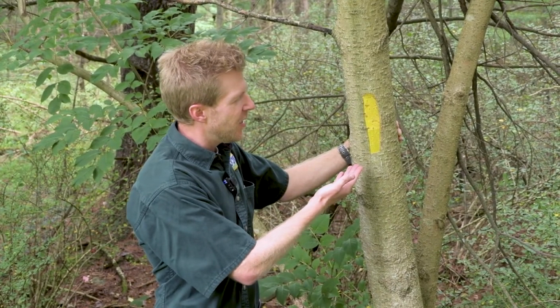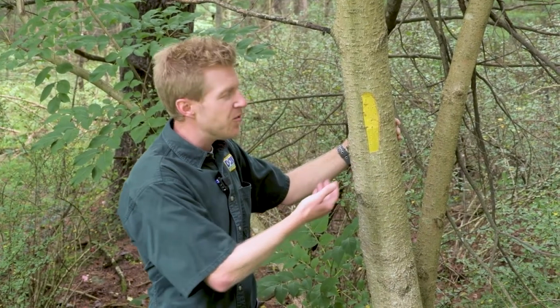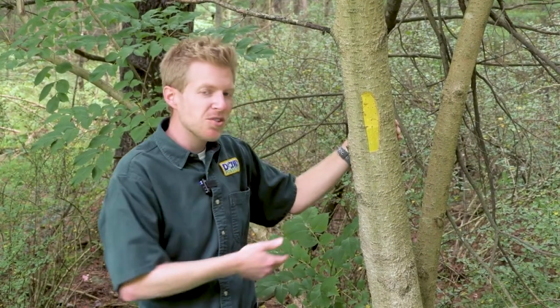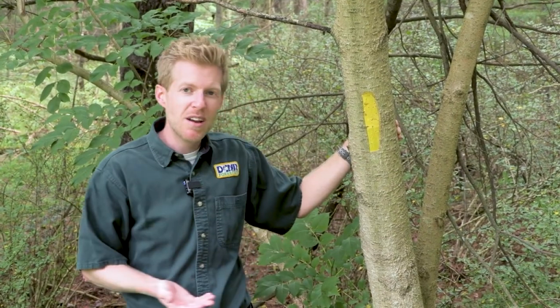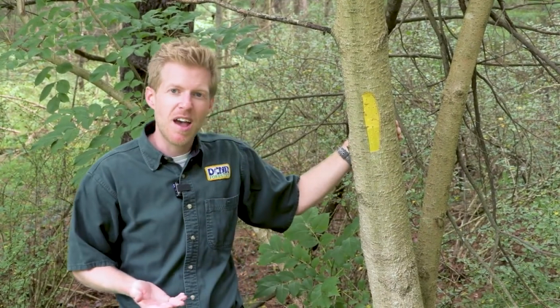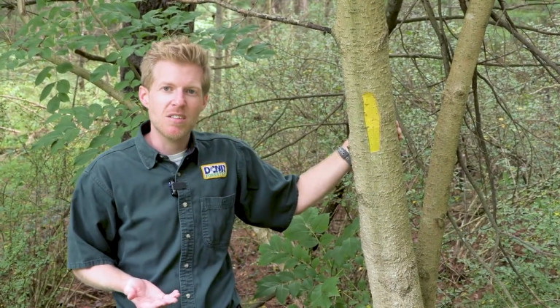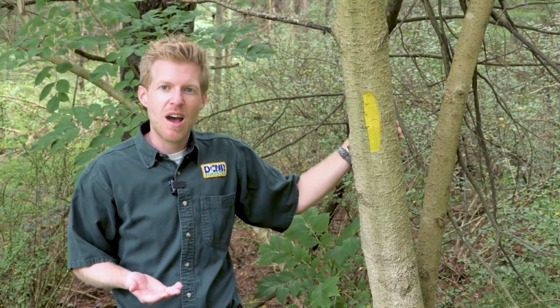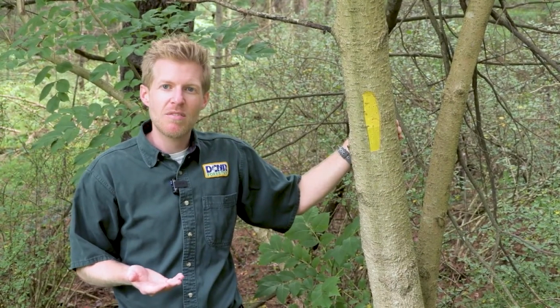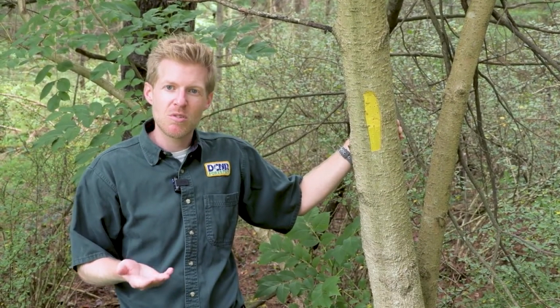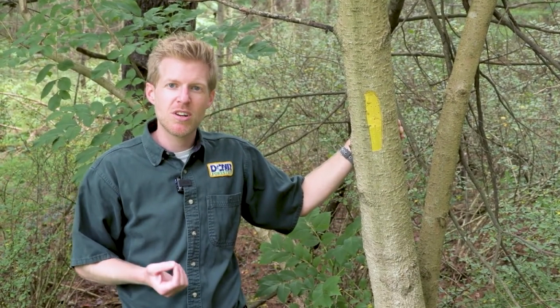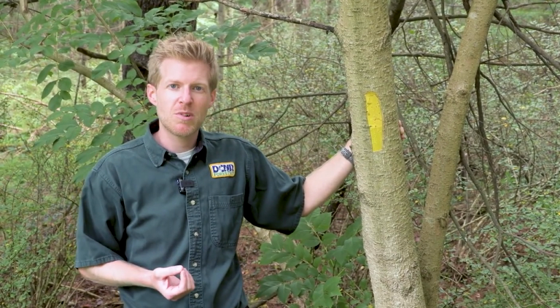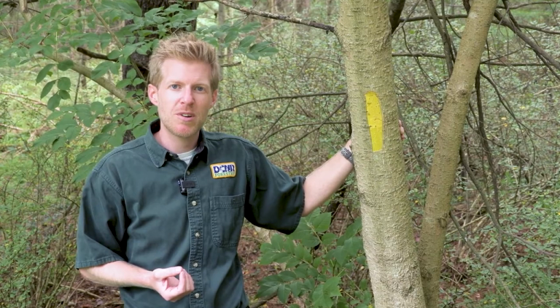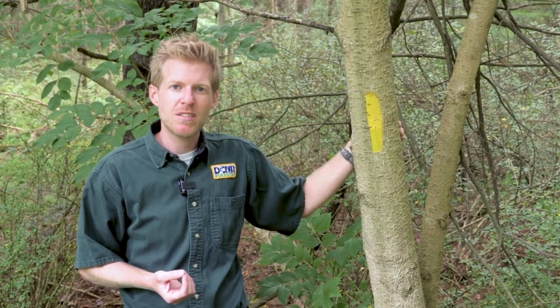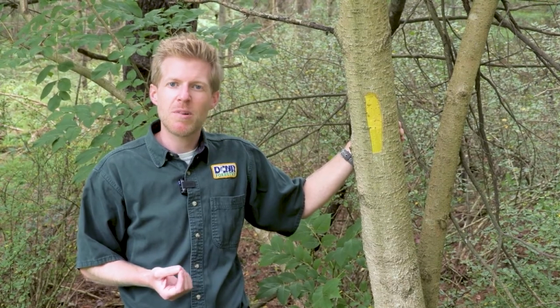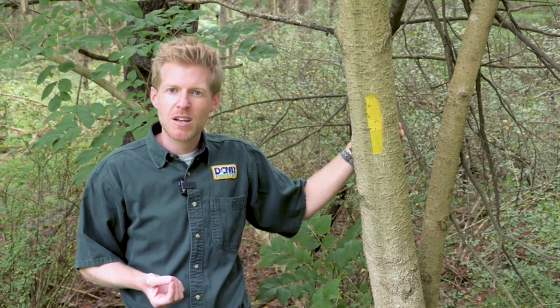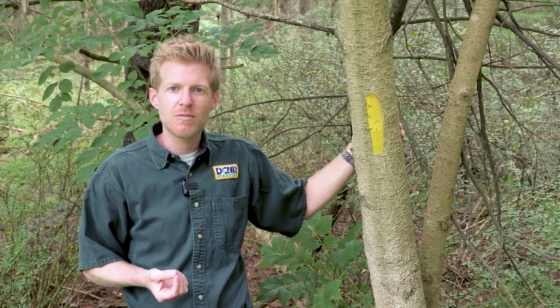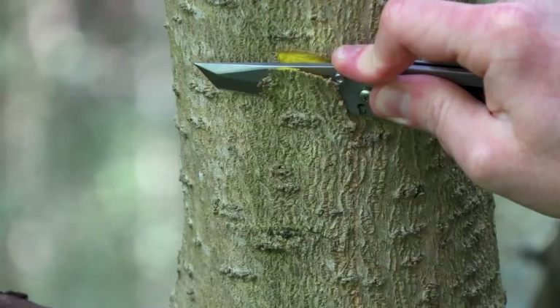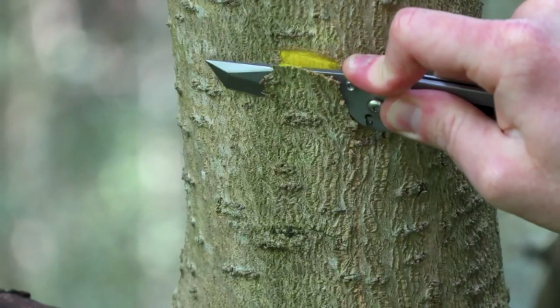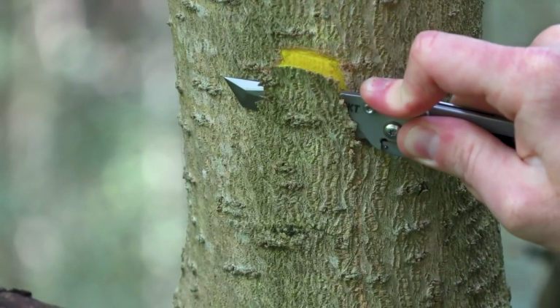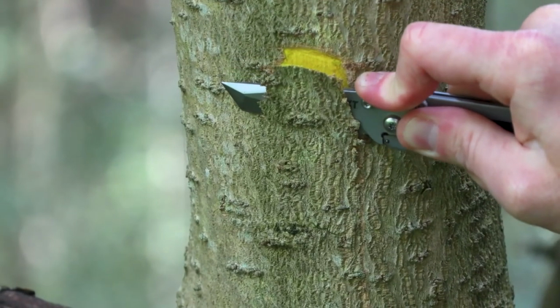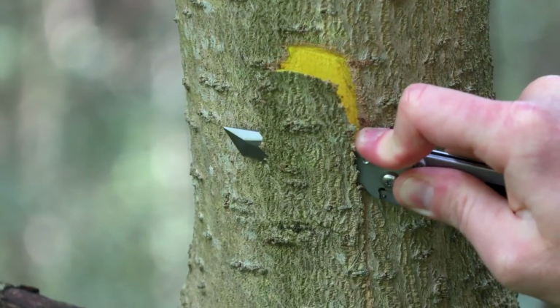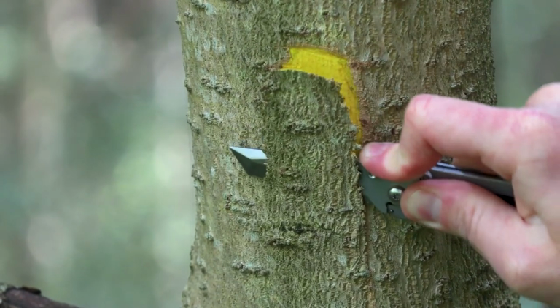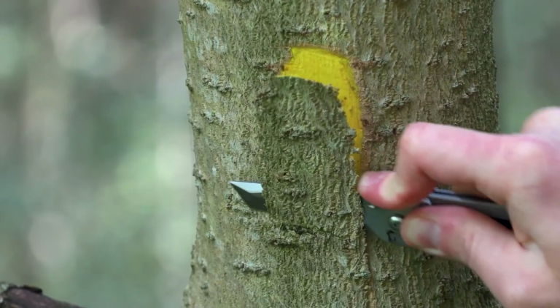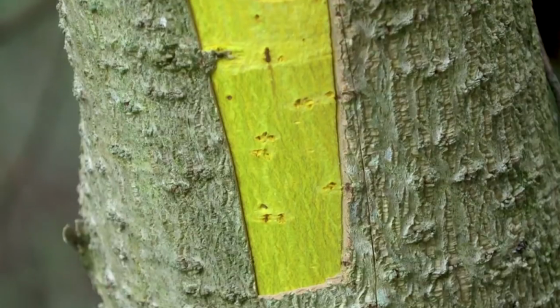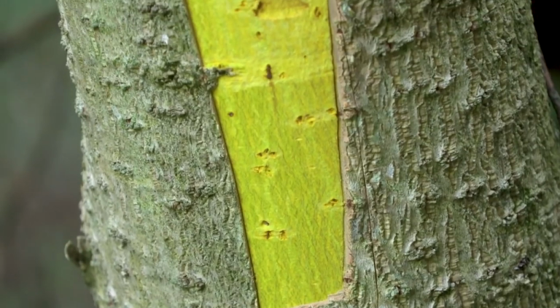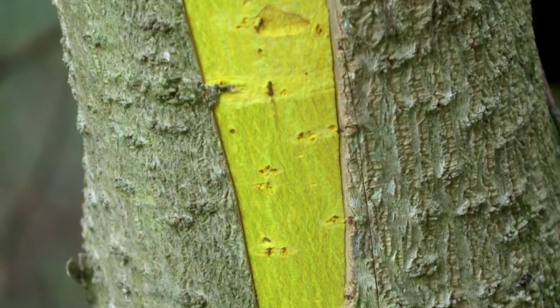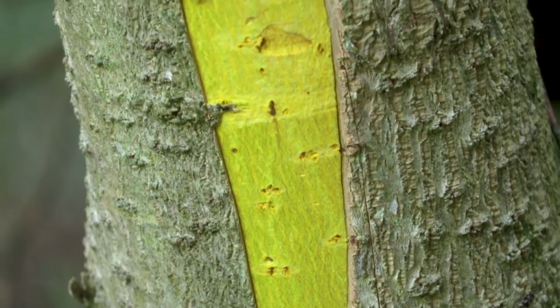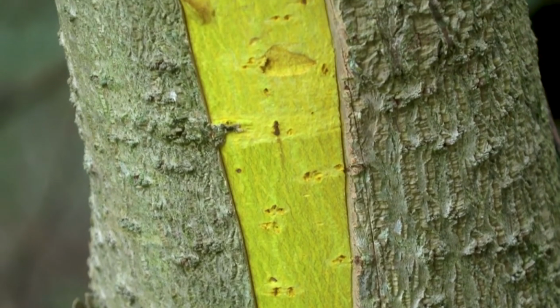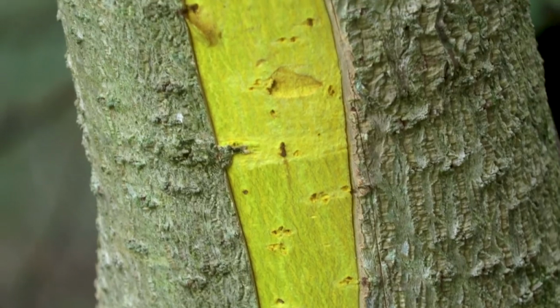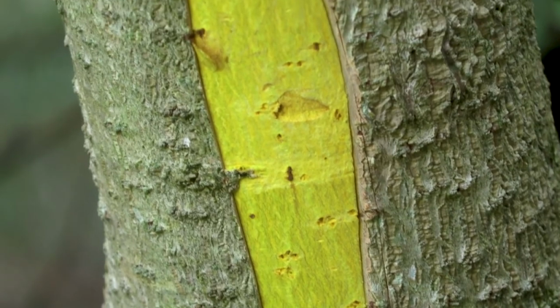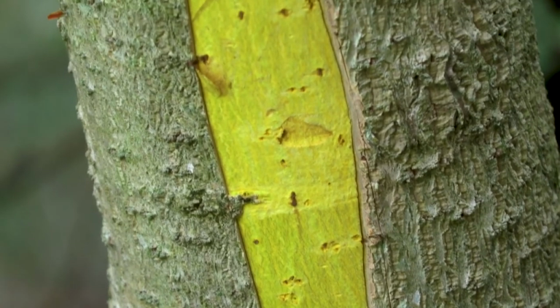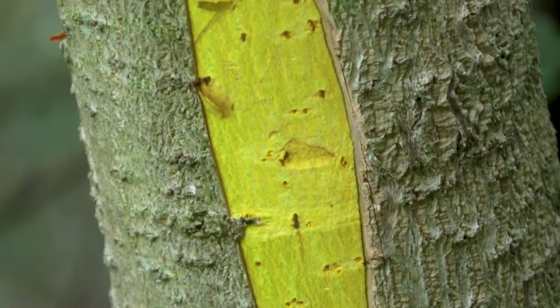If you suspect that you have a cork tree on your property, take a pocket knife or a small hatchet, scrape down past the bark, and look for that bright yellow color.